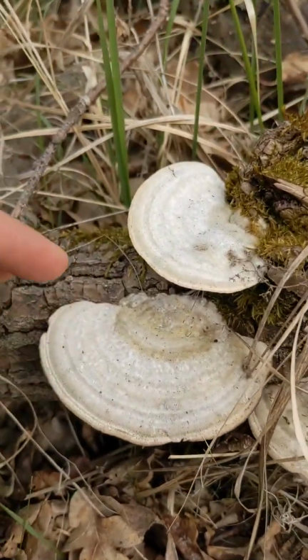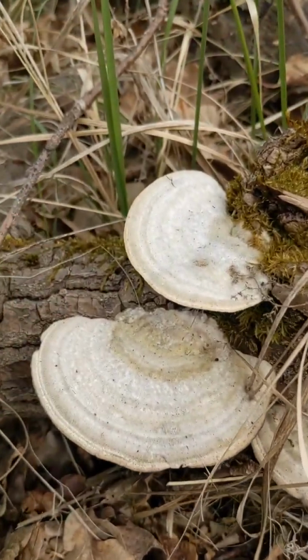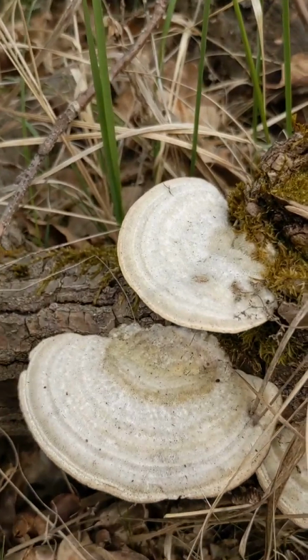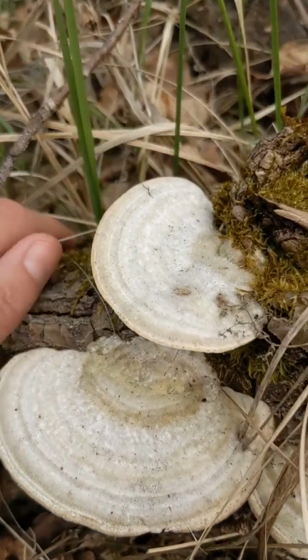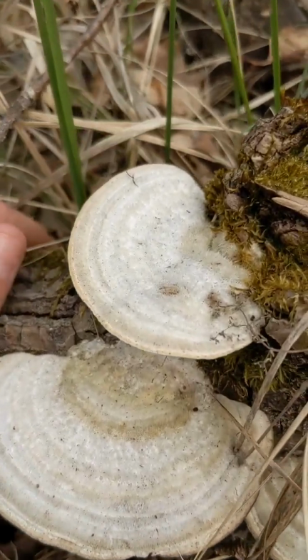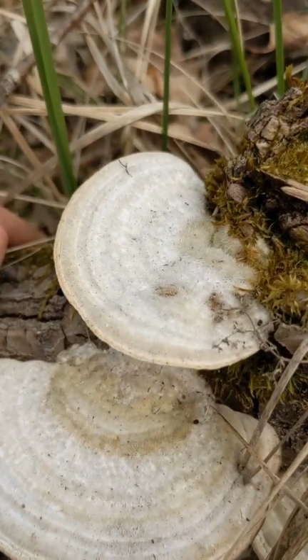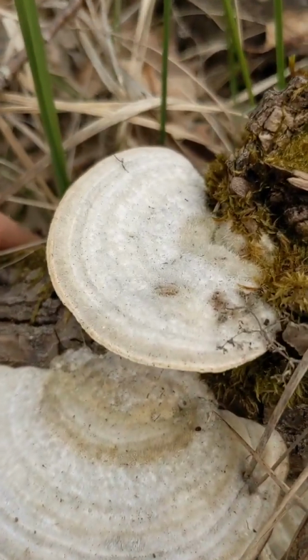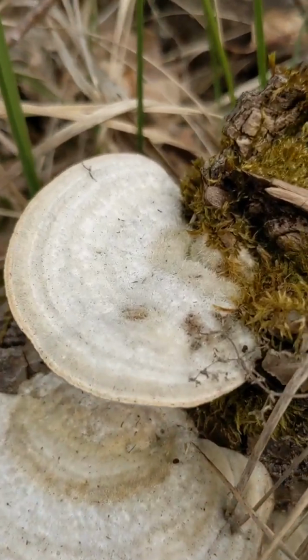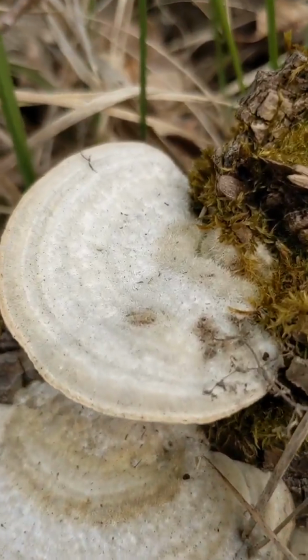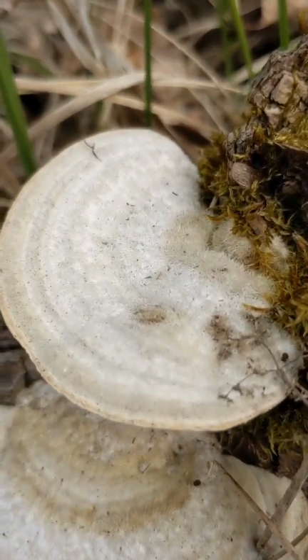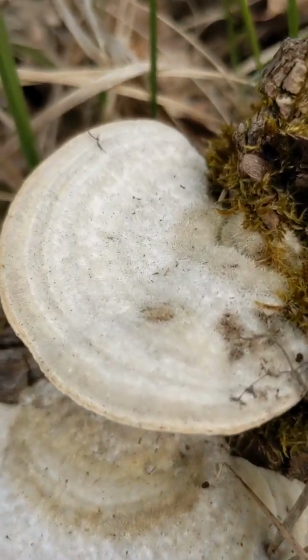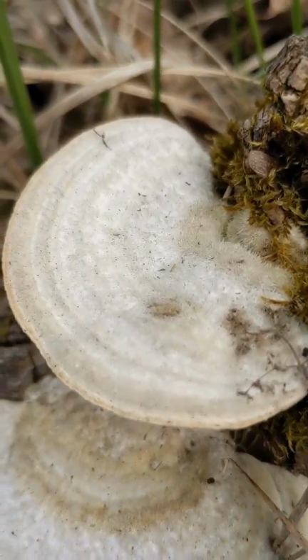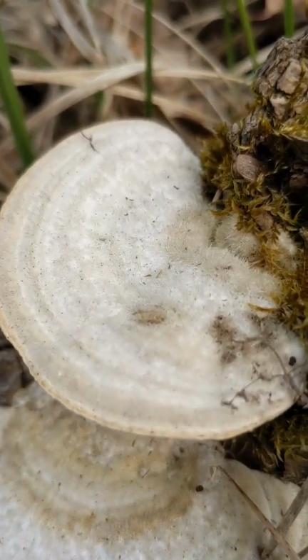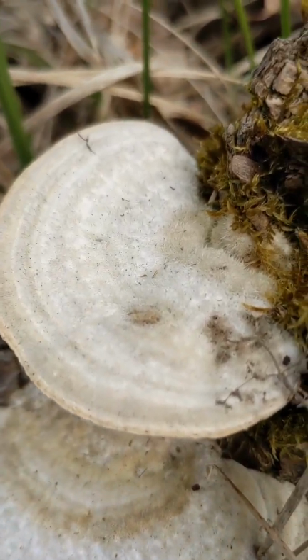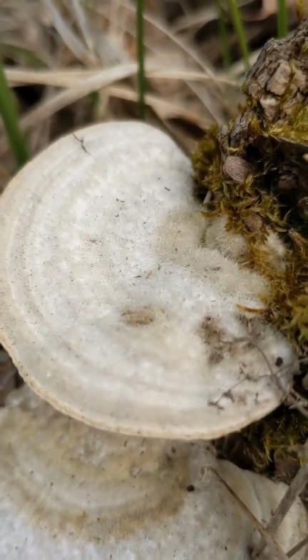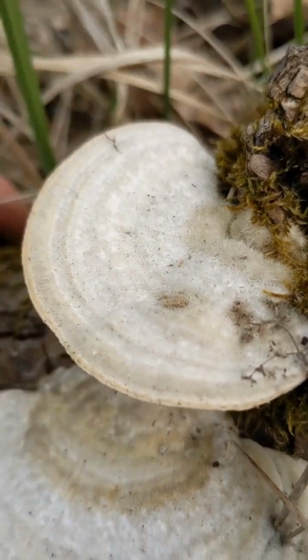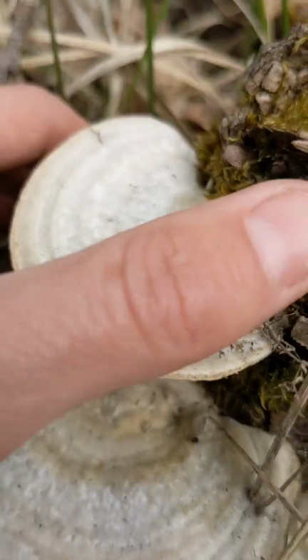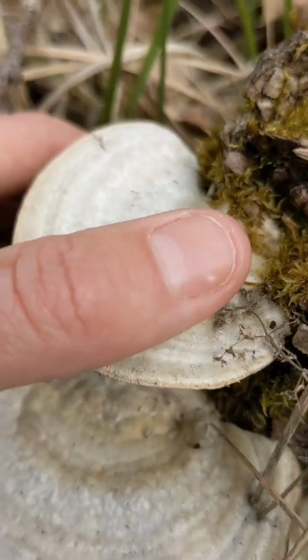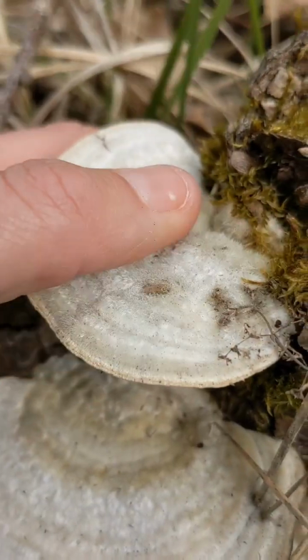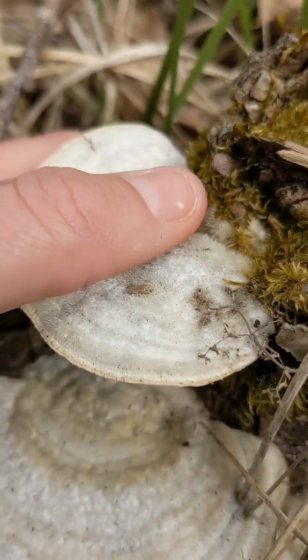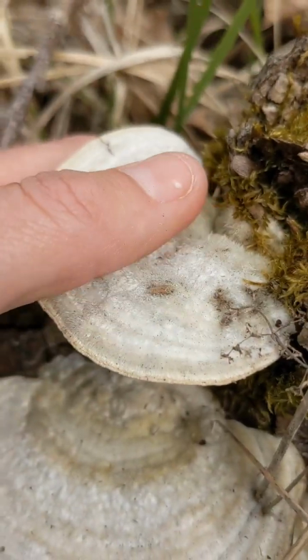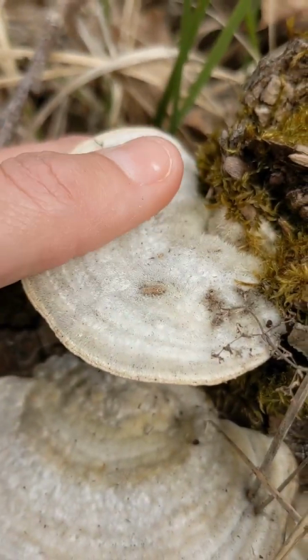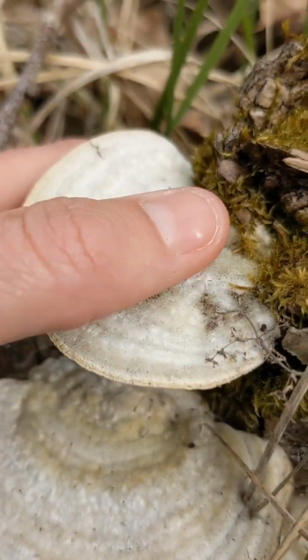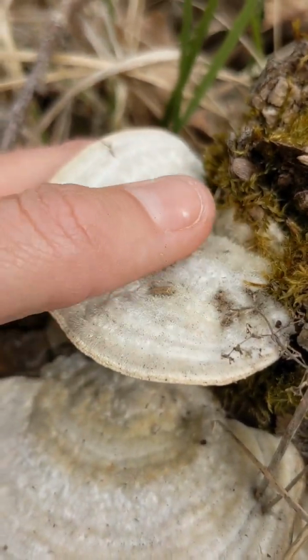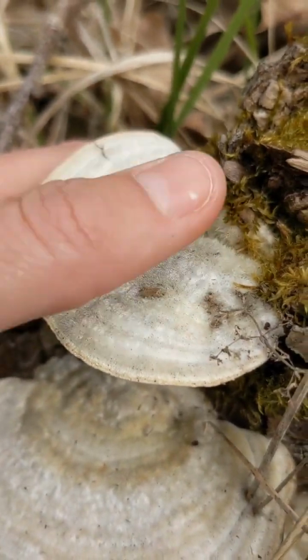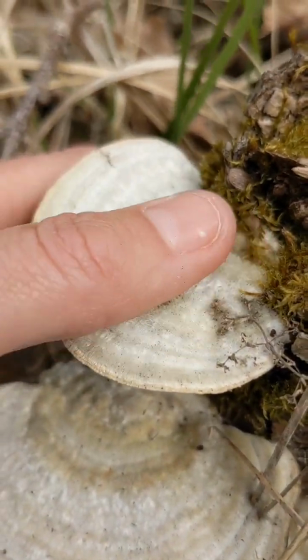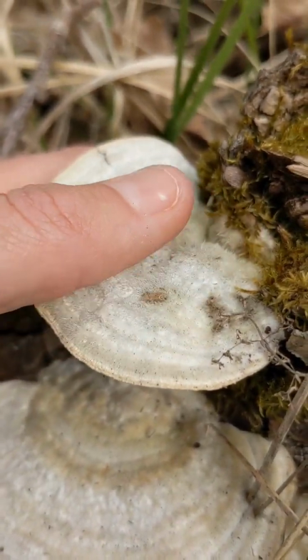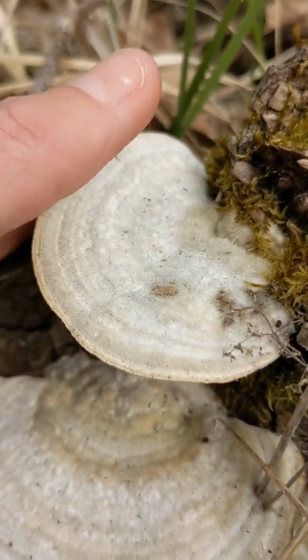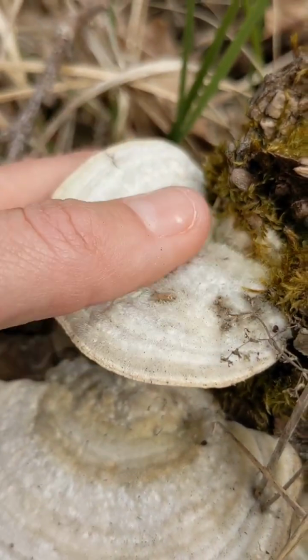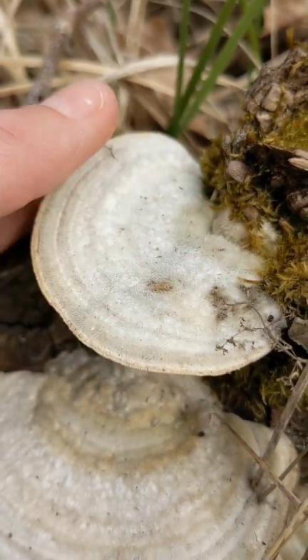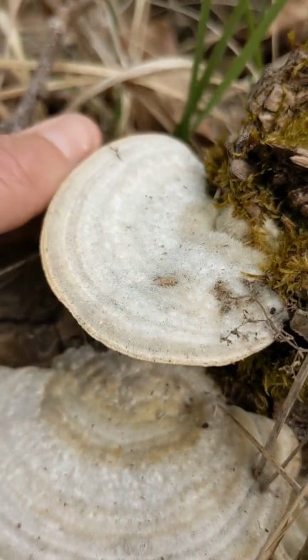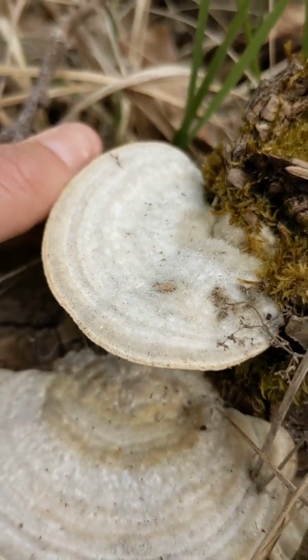But where it differs from turkey tail is in the texture of the cap, which as you can see here is hairy. It's pretty soft actually — give it a stroke, why not?